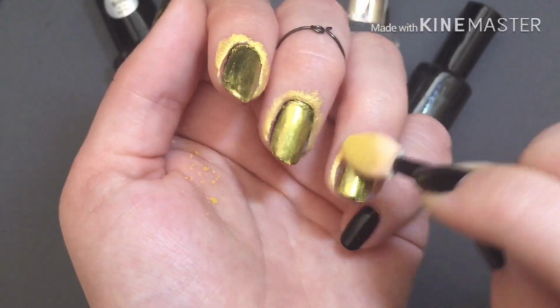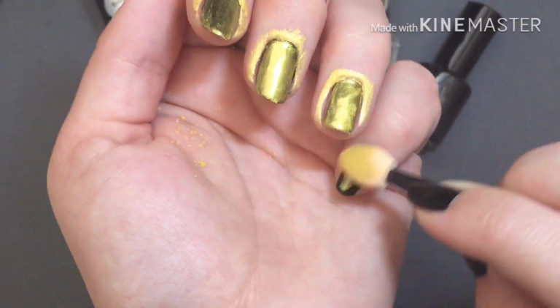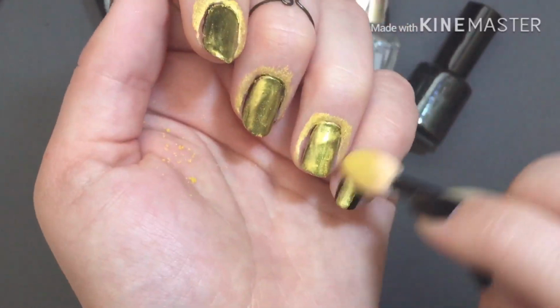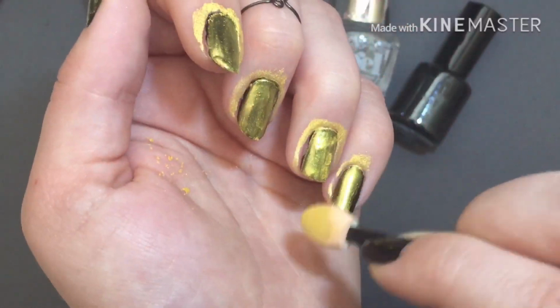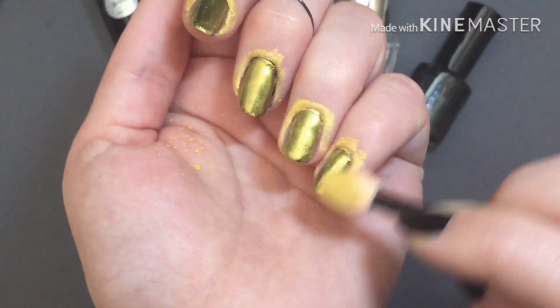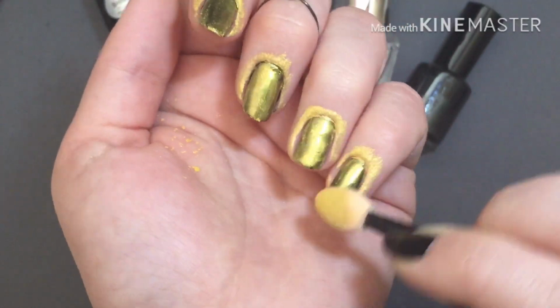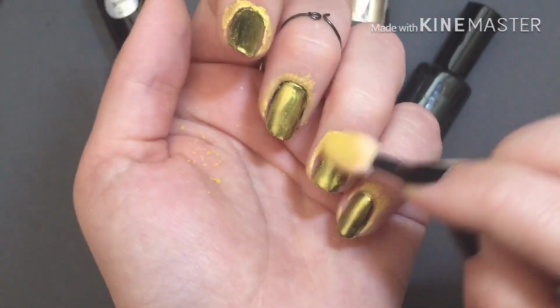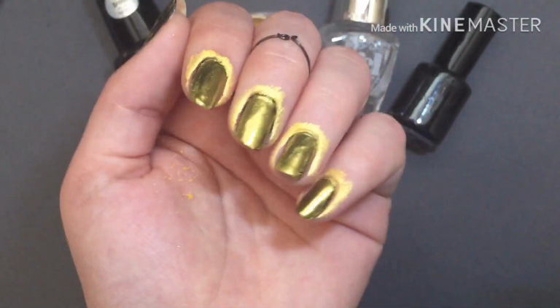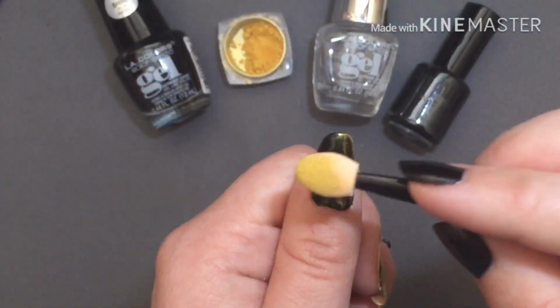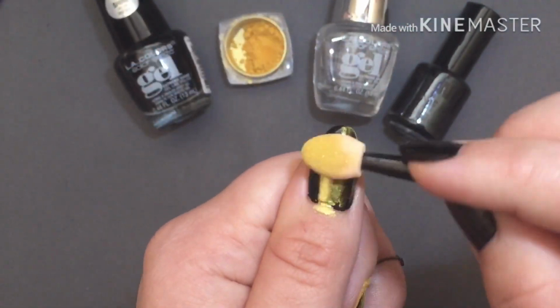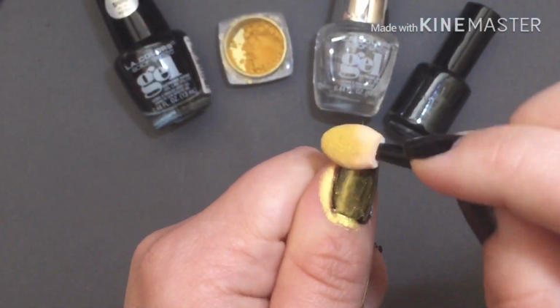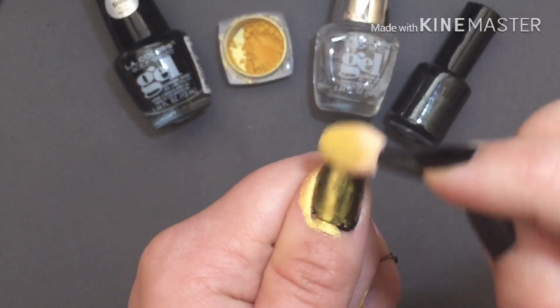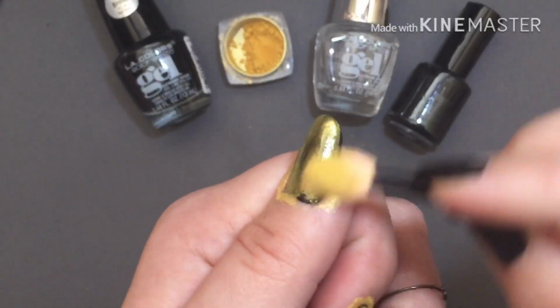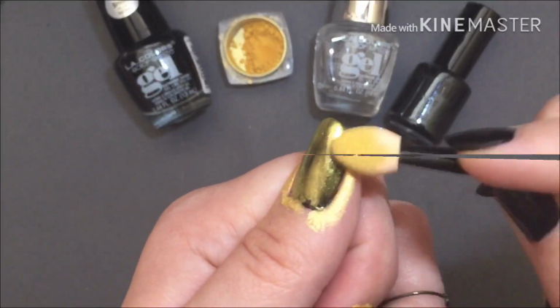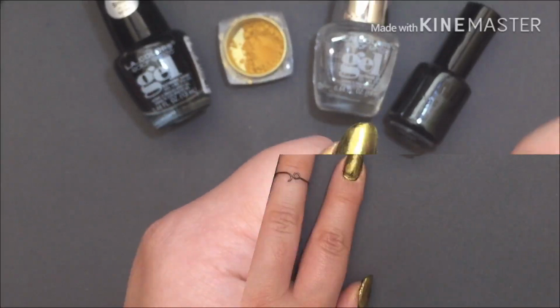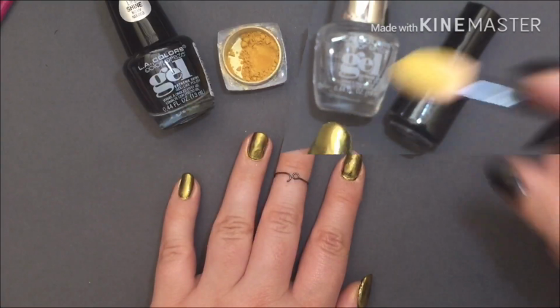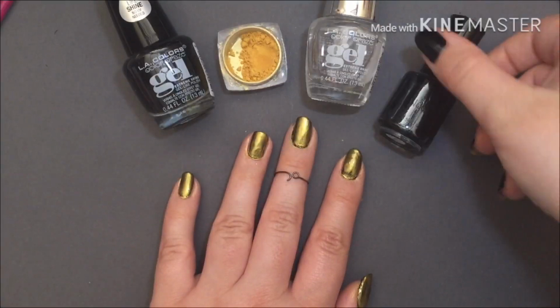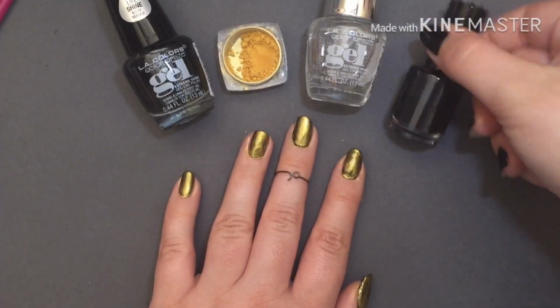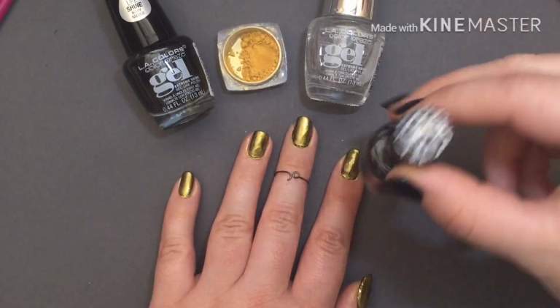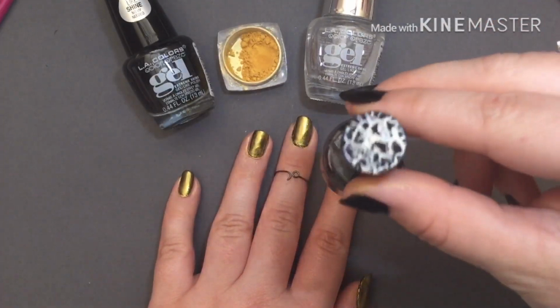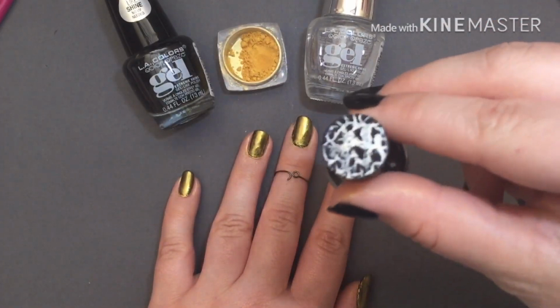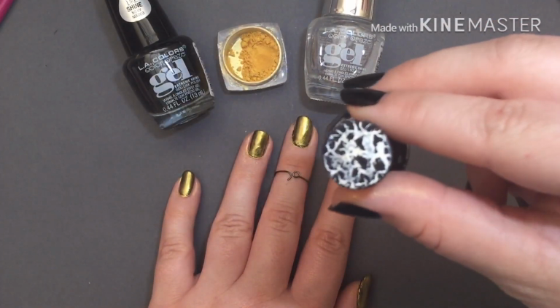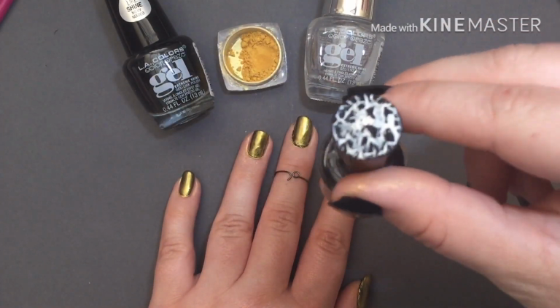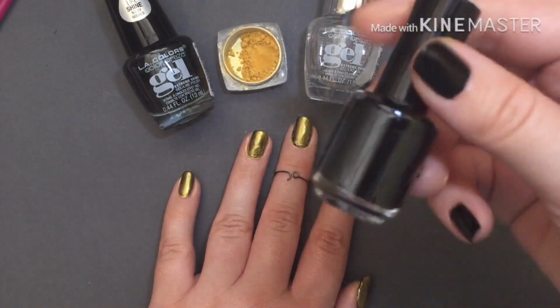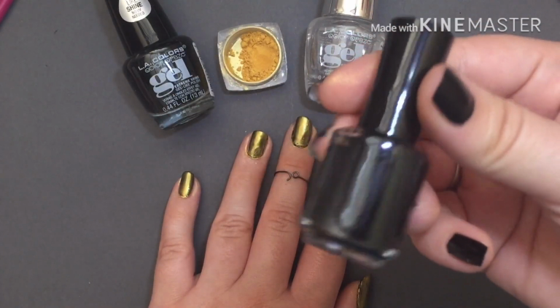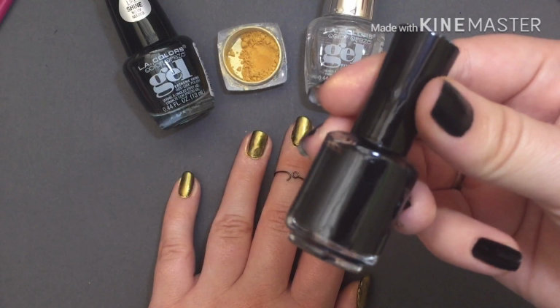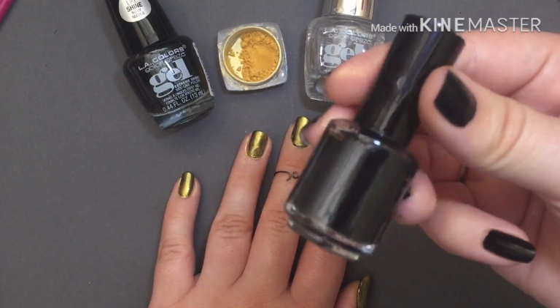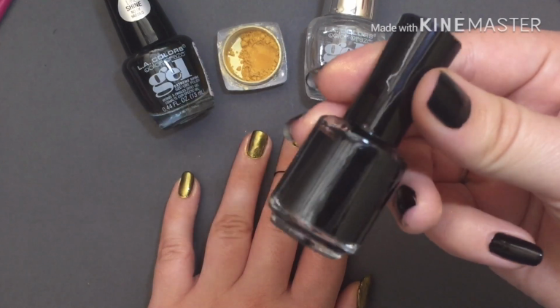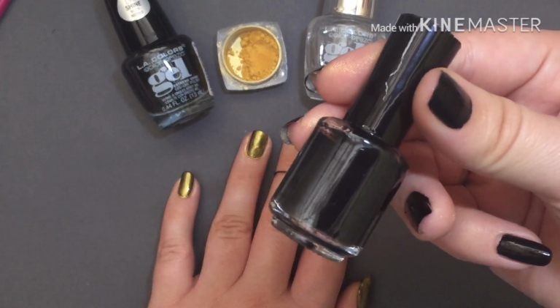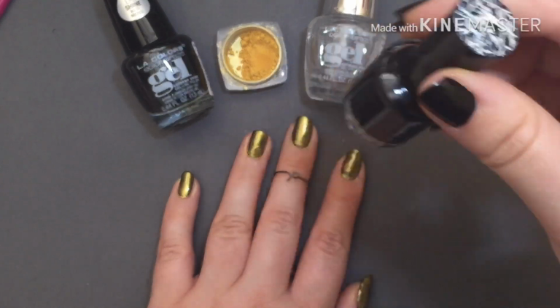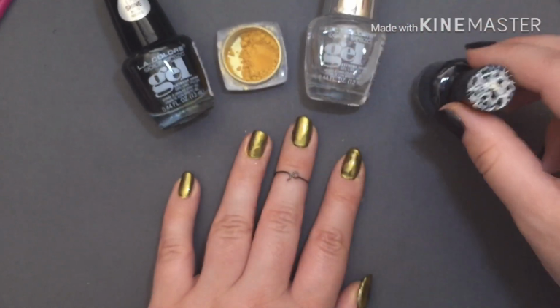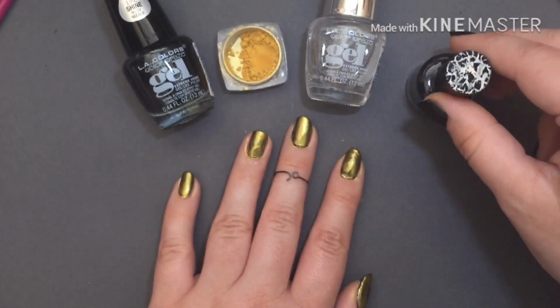It will get a little messy around the edge of your nails, but we can clean that off later. After cleaning off the excess powder, now we're going to be using our black crackle nail polish.